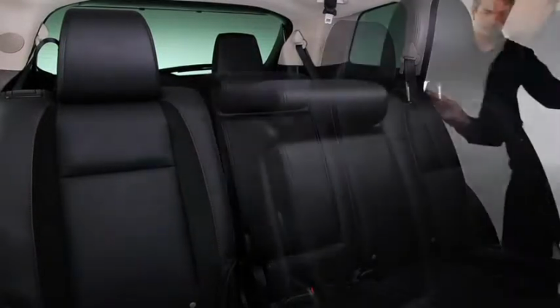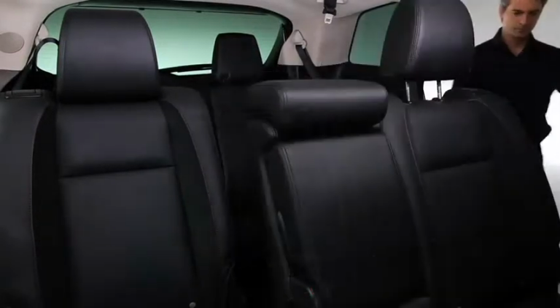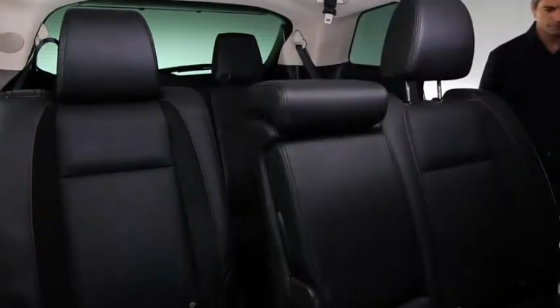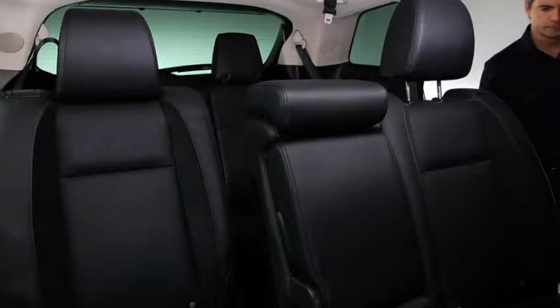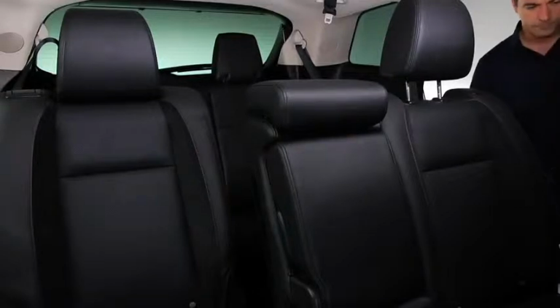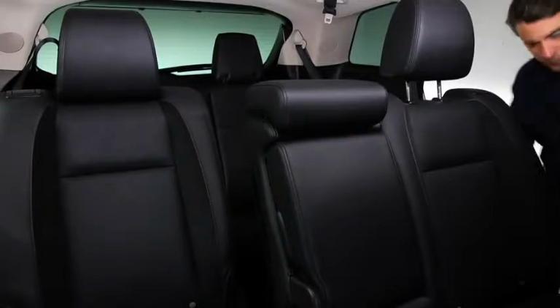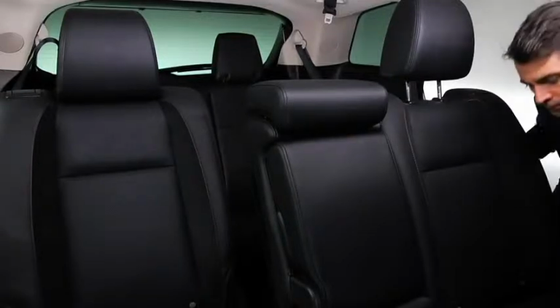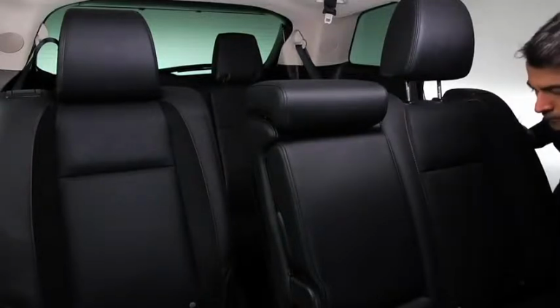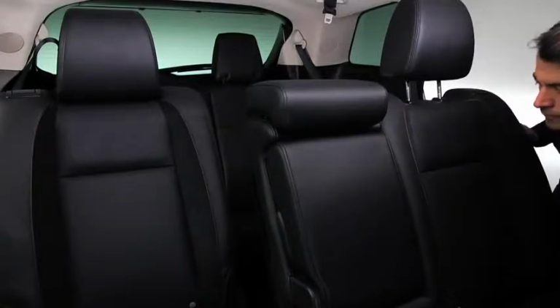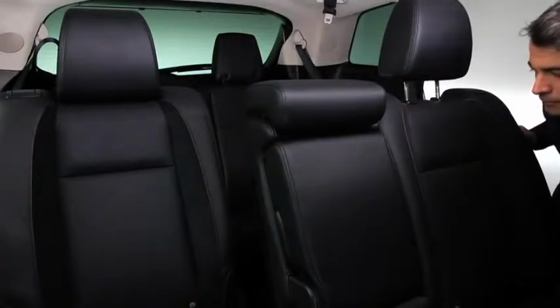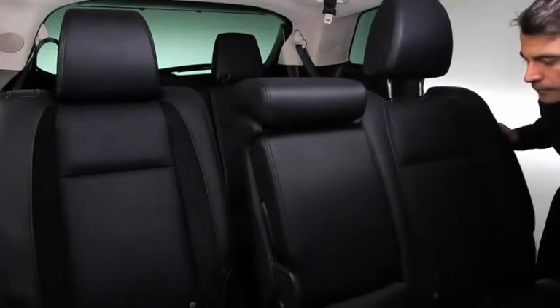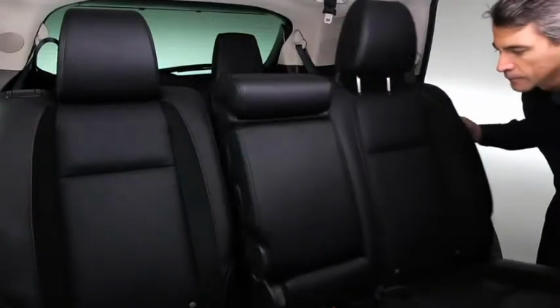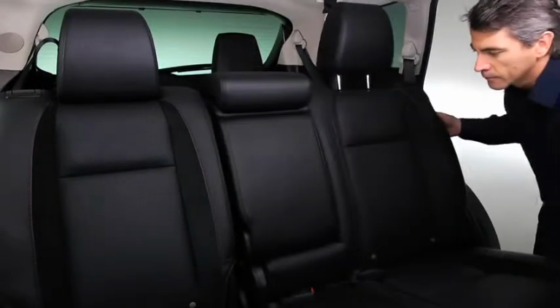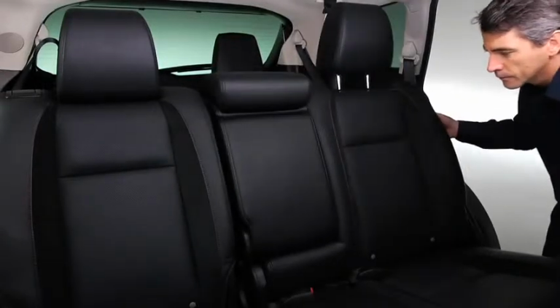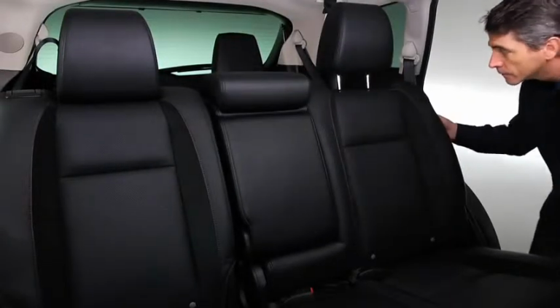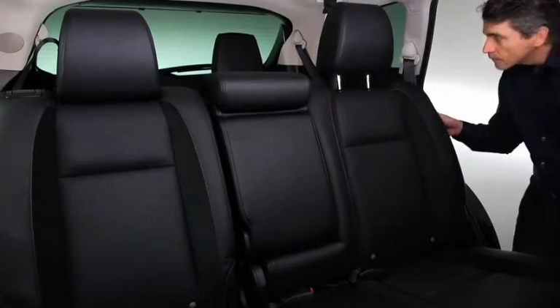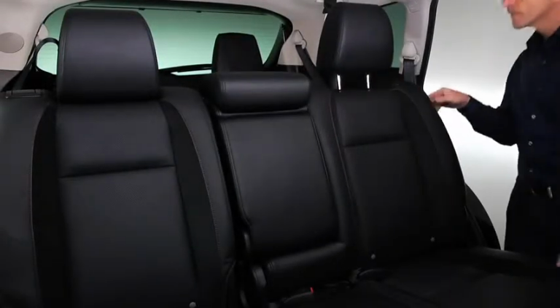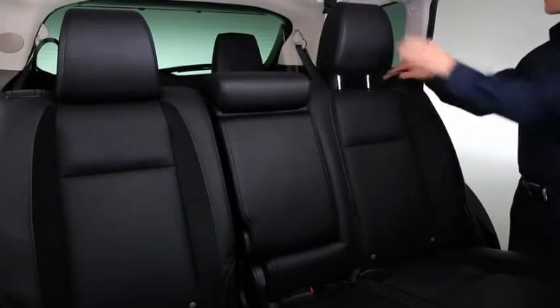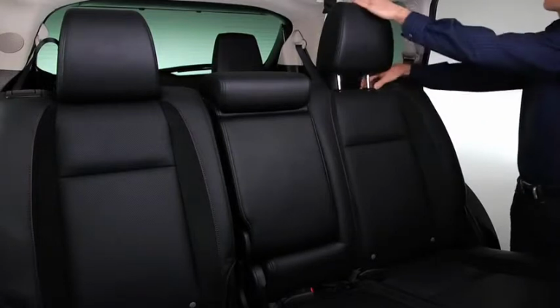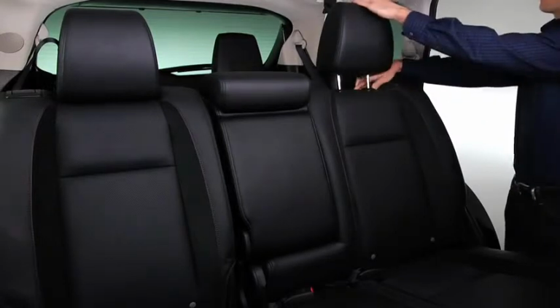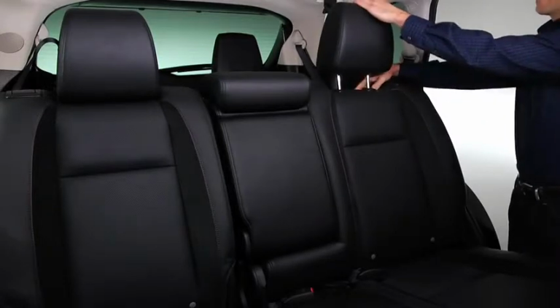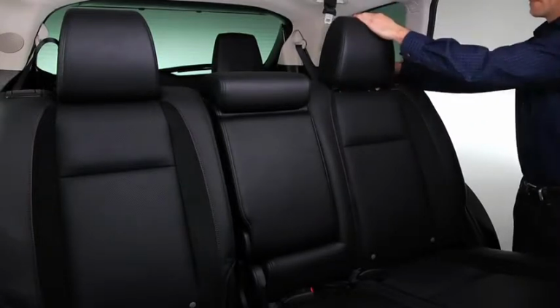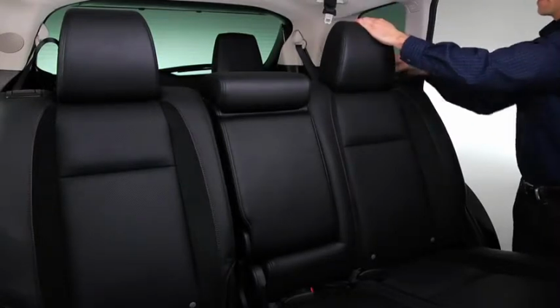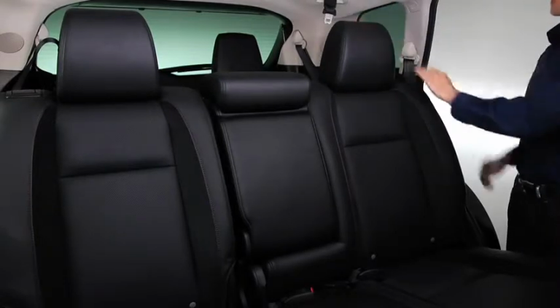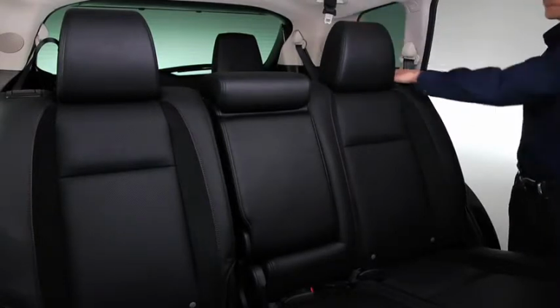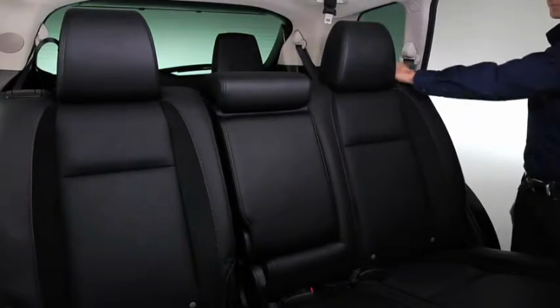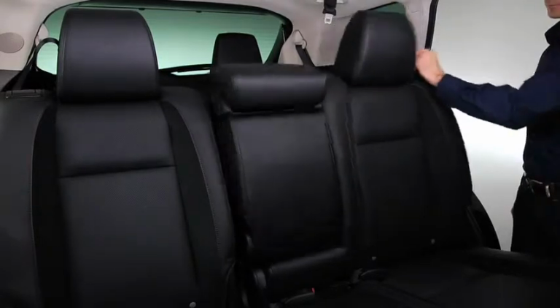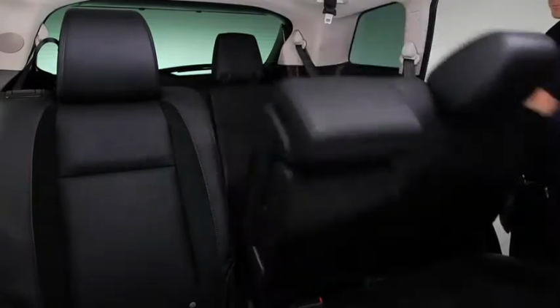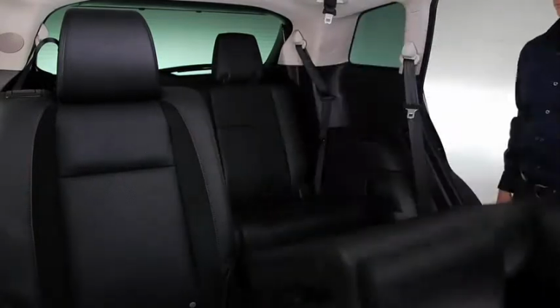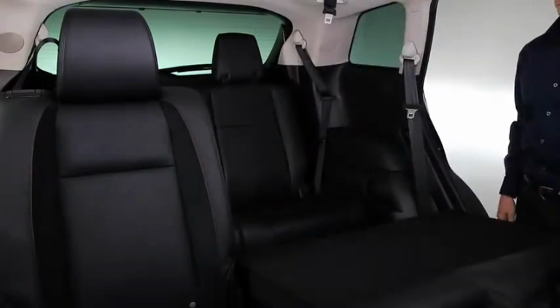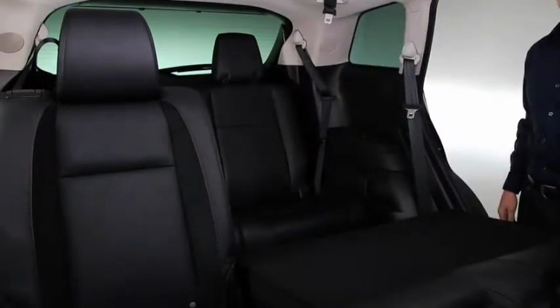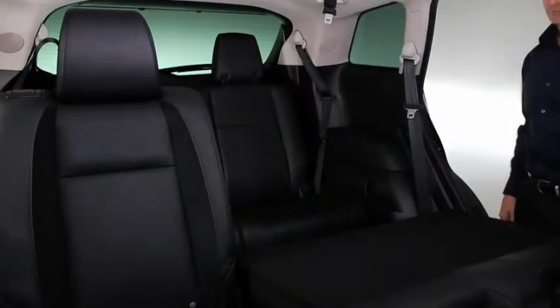To create a flat cargo space with the second row seat, slide the seat all the way back toward the rear of the vehicle. Lower the head restraint all the way down. Pull the lever and fold the seat back forward.